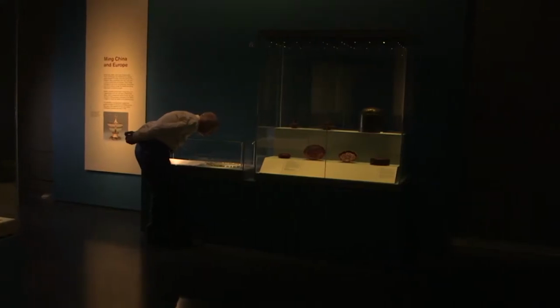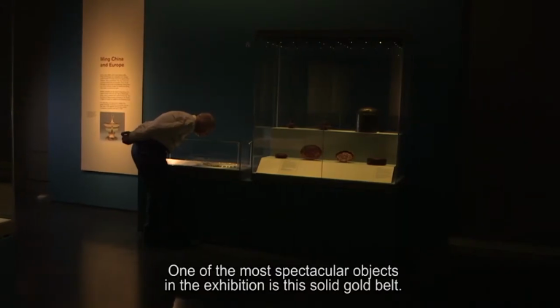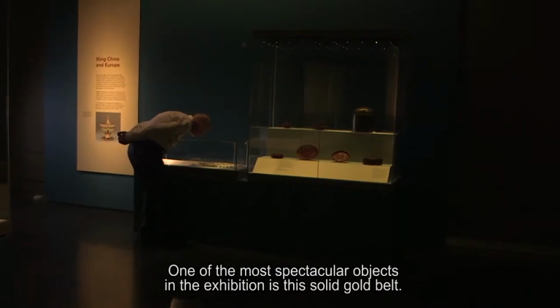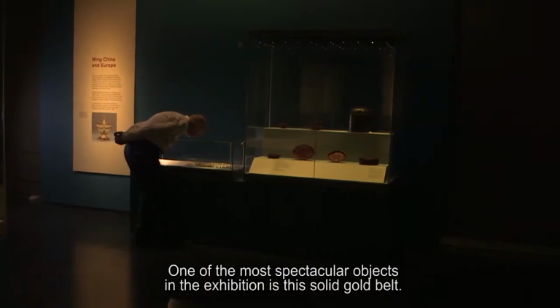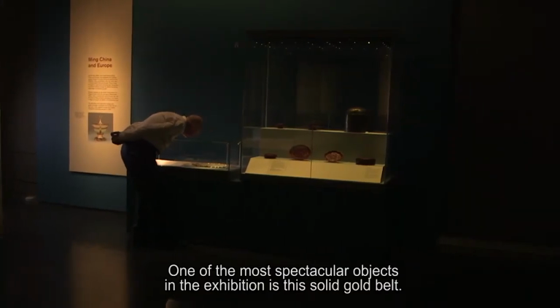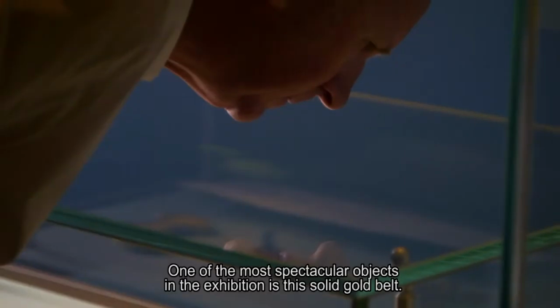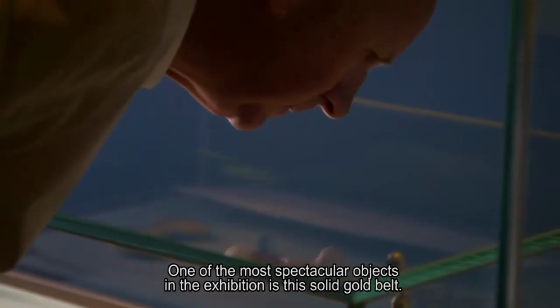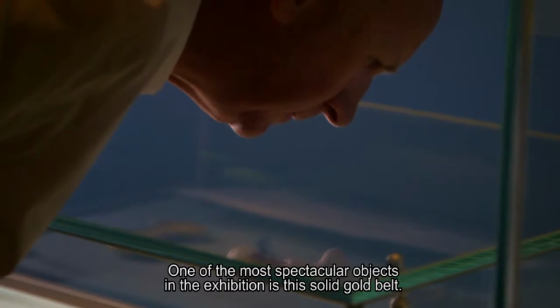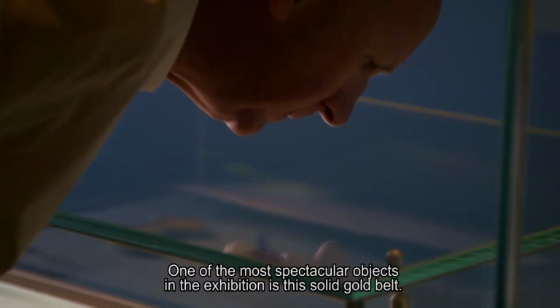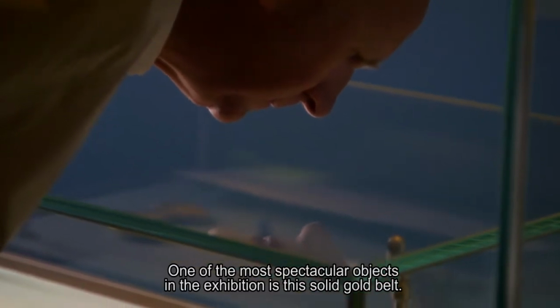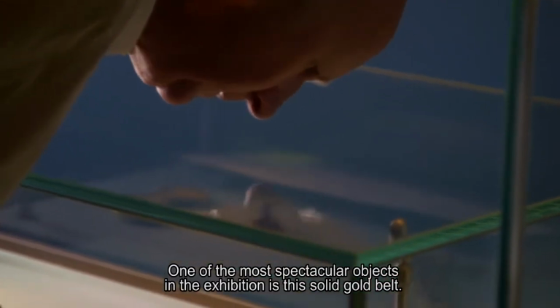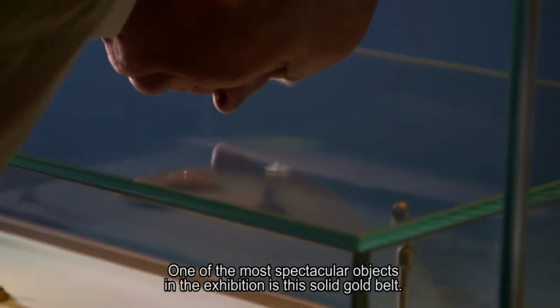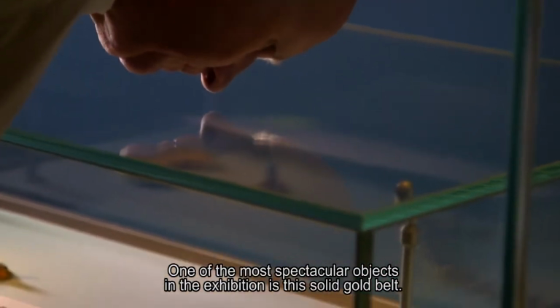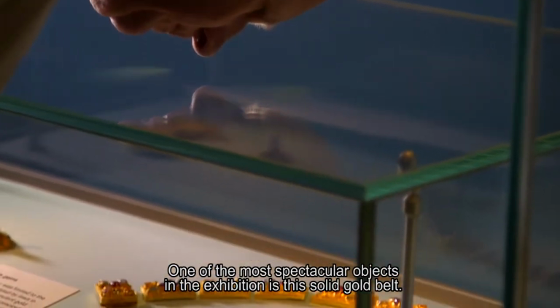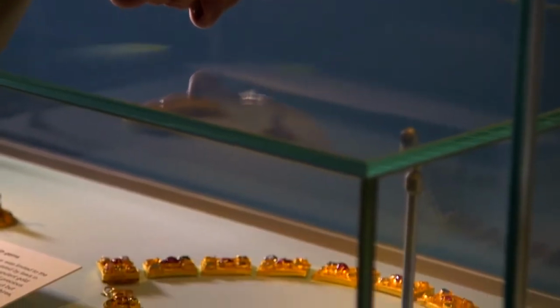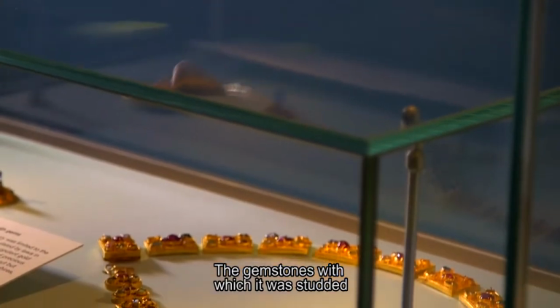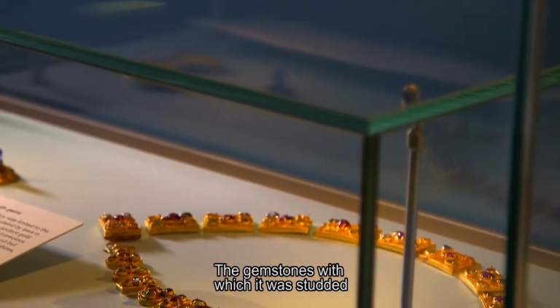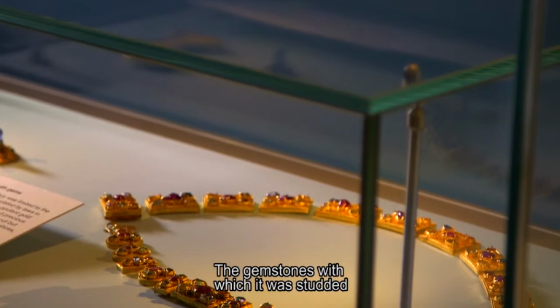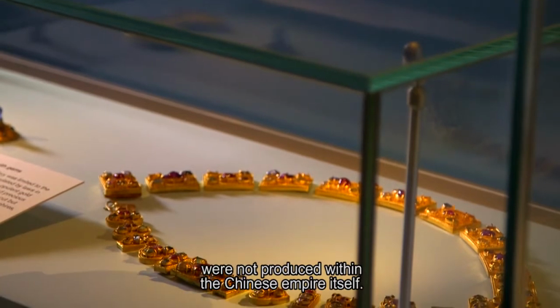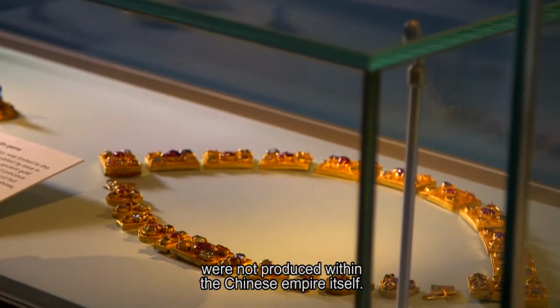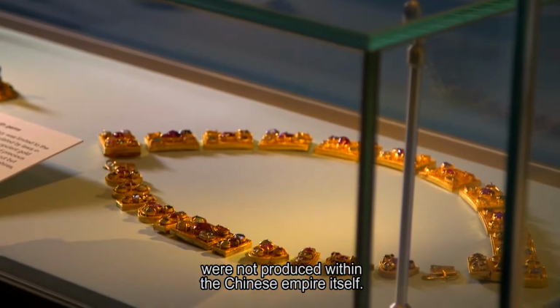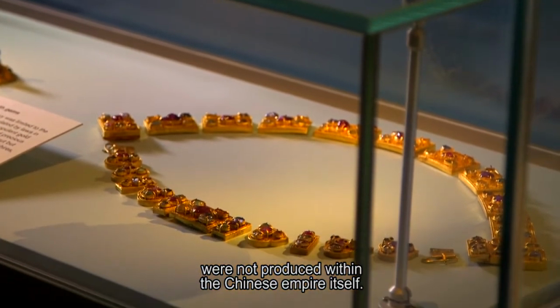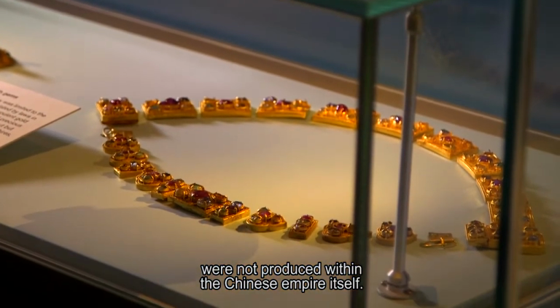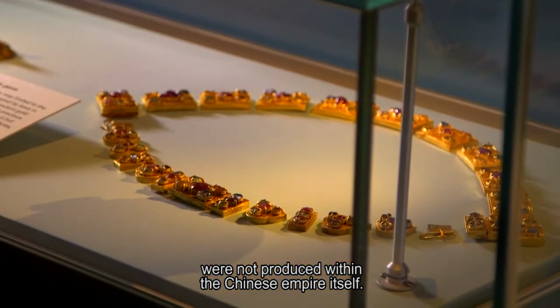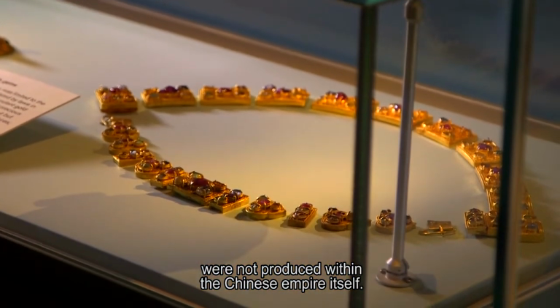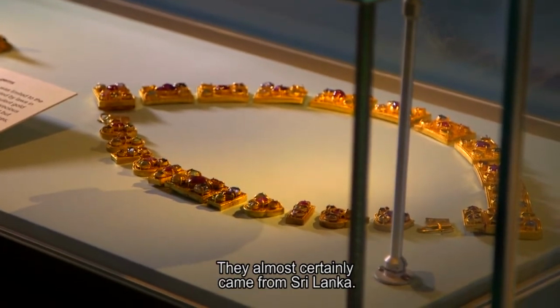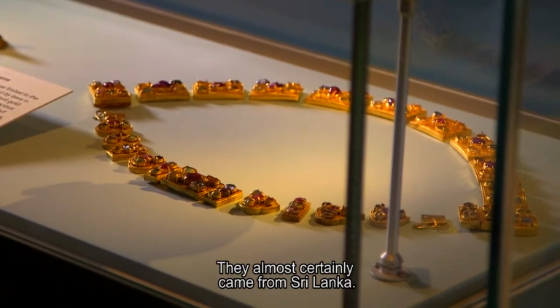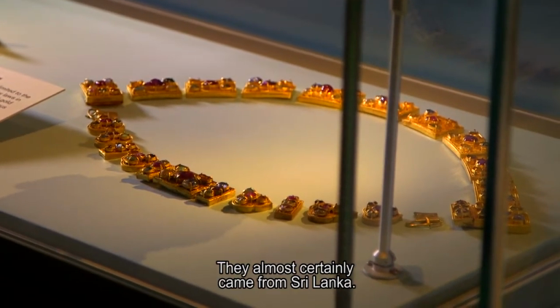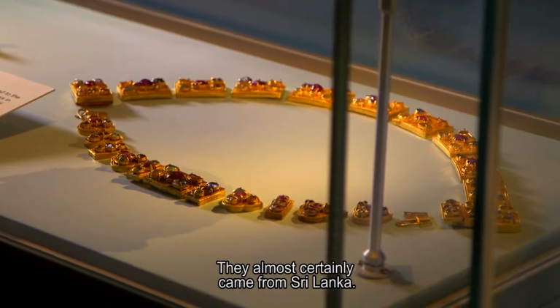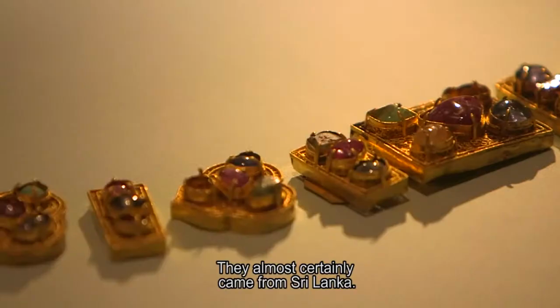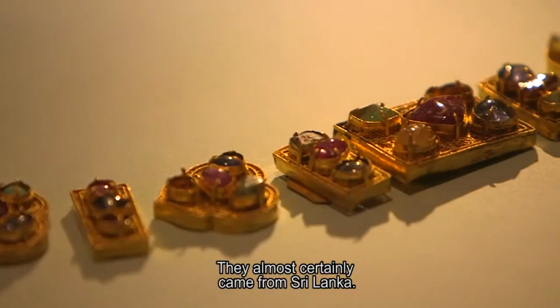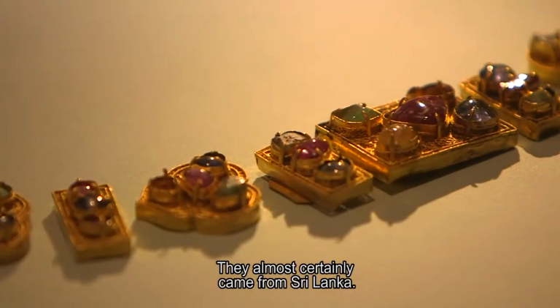One of the most spectacular objects in the exhibition is this solid gold belt. The gemstones with which it is studded were not produced within the Chinese empire itself — they almost certainly came from Sri Lanka.